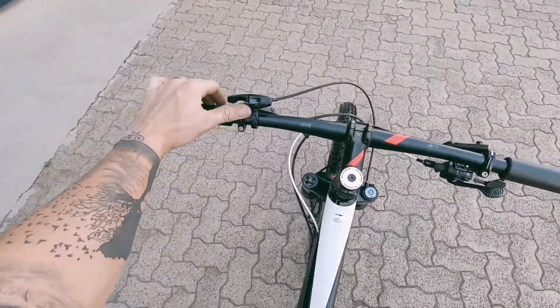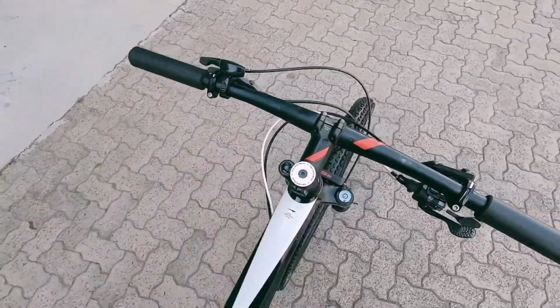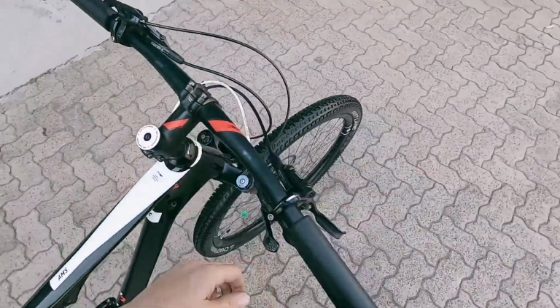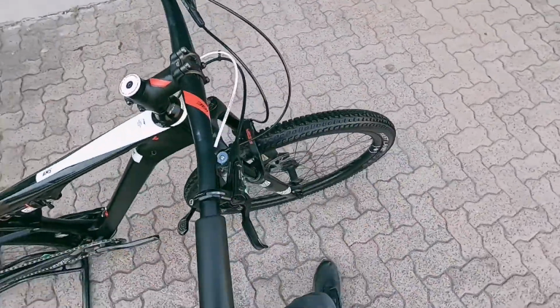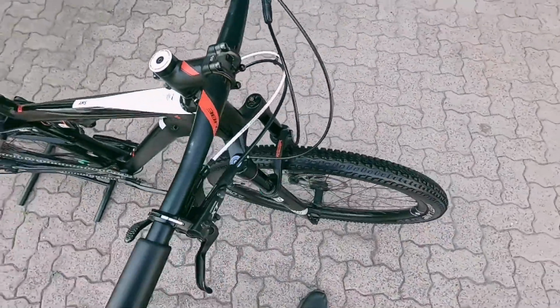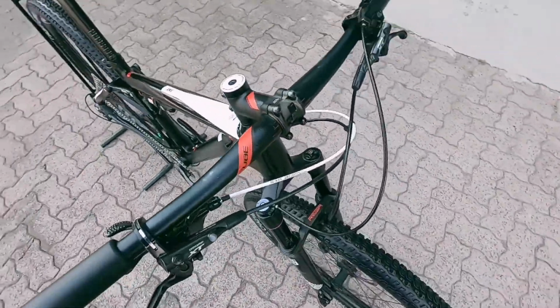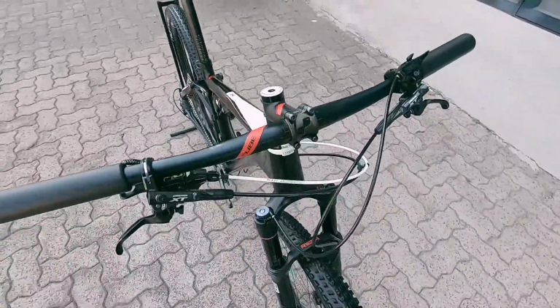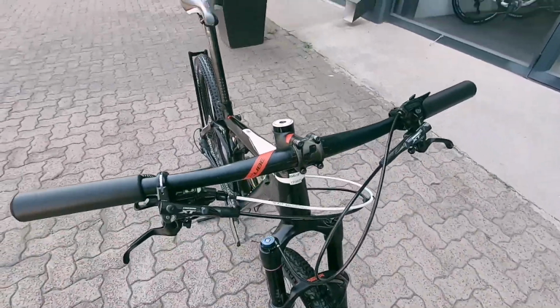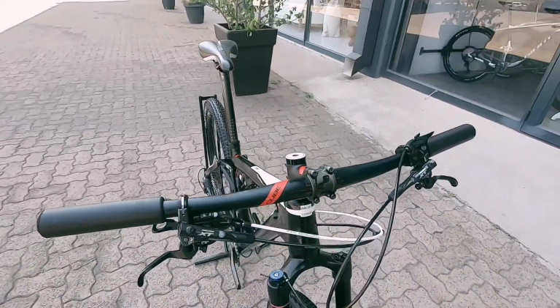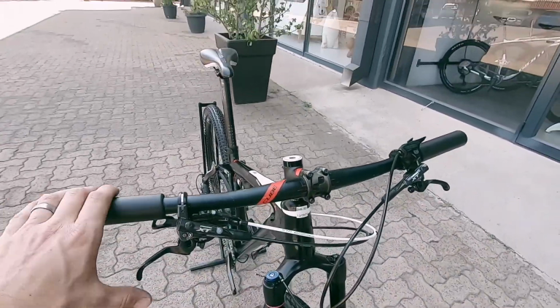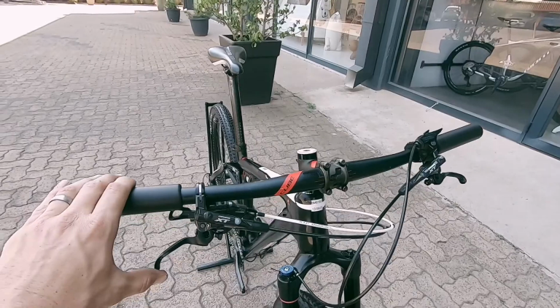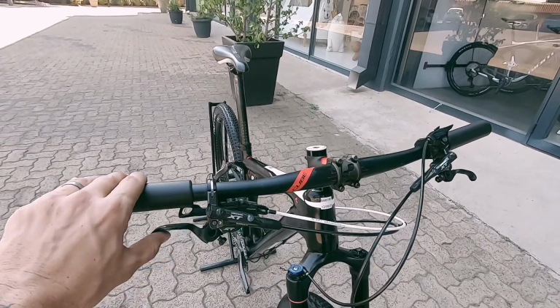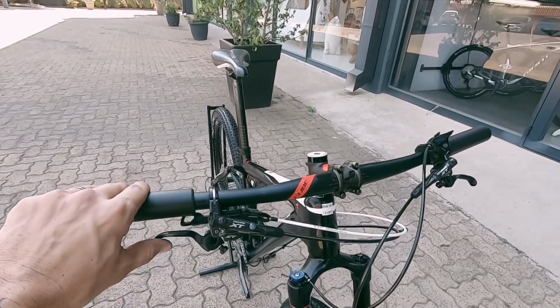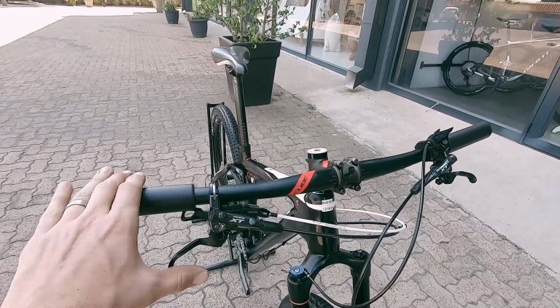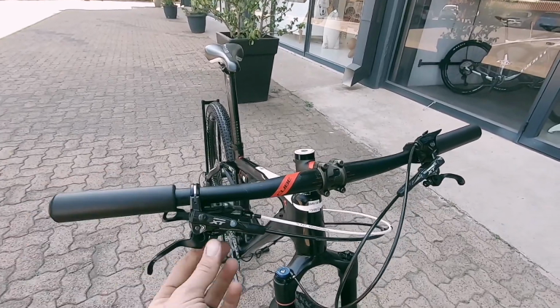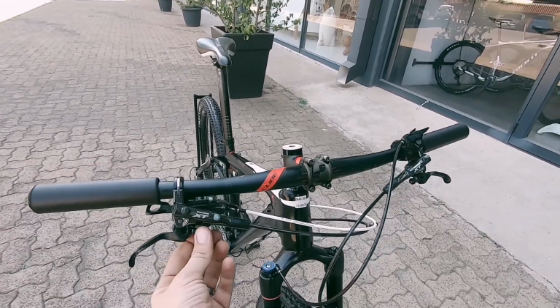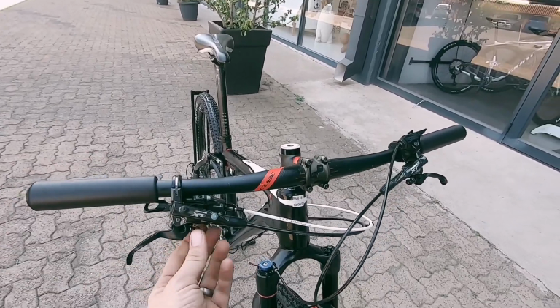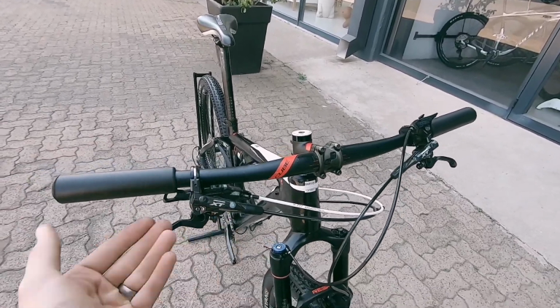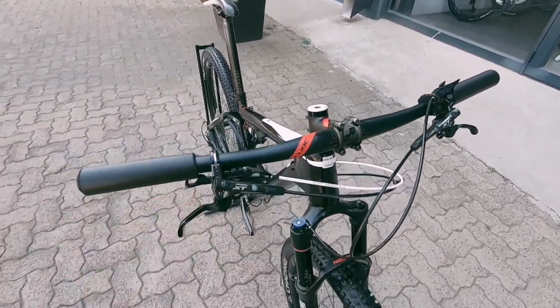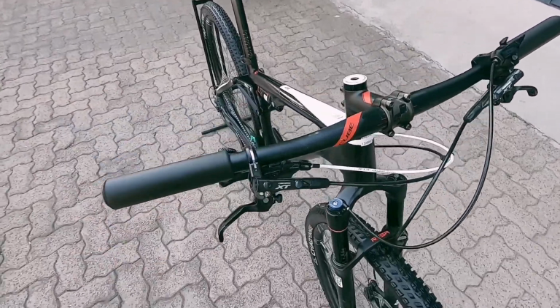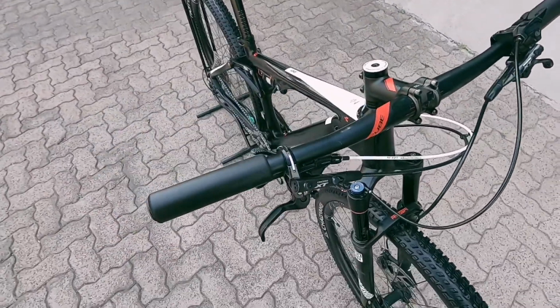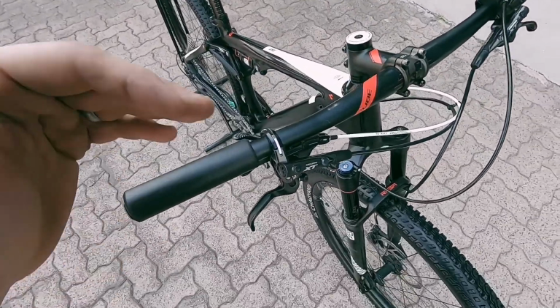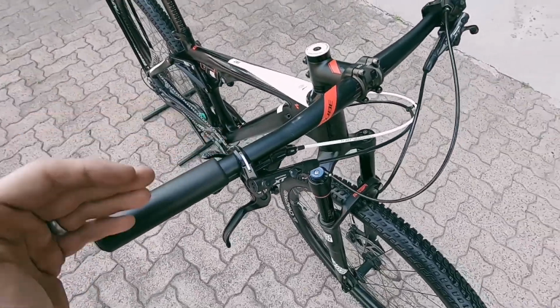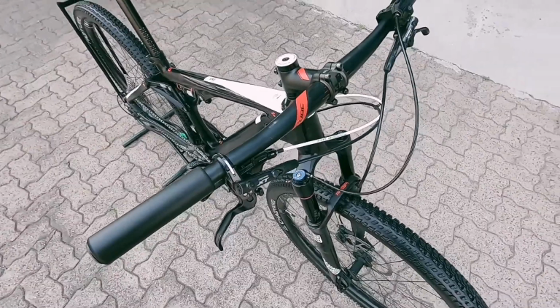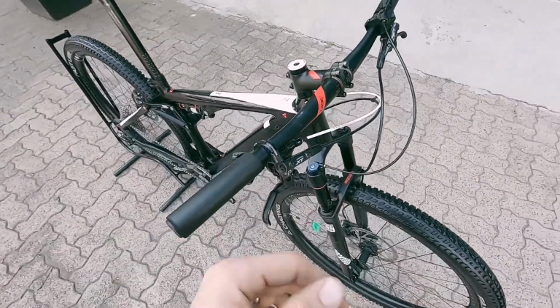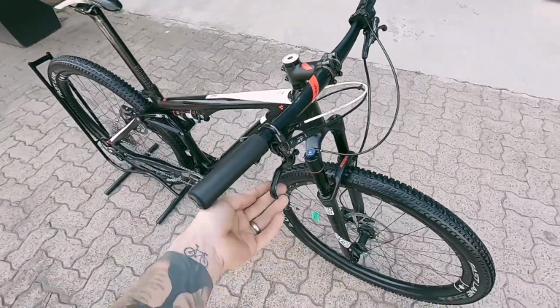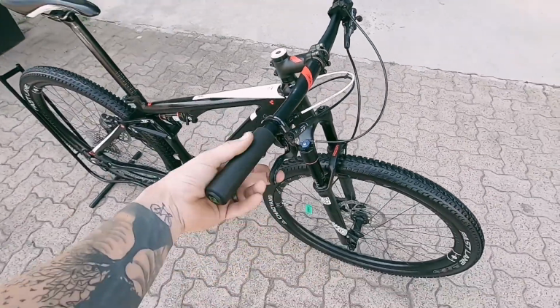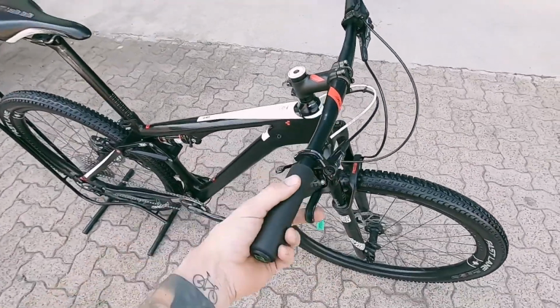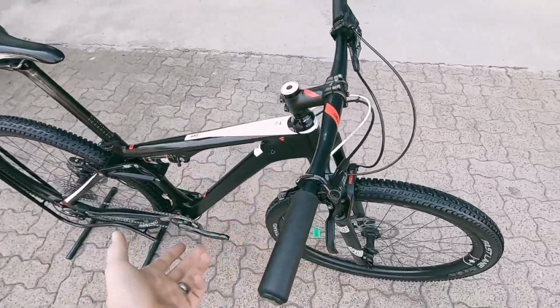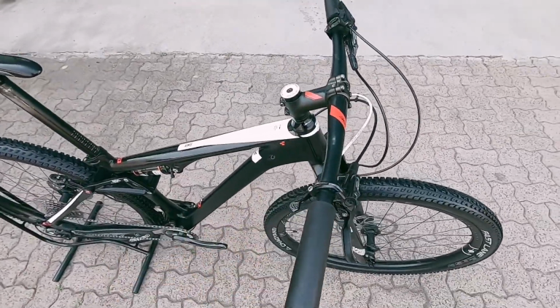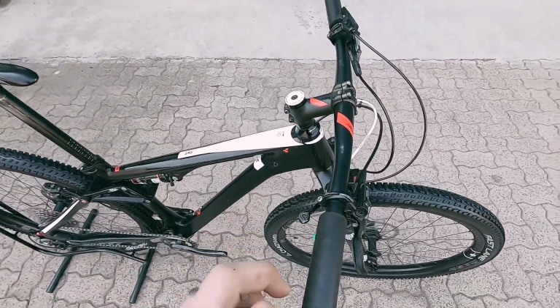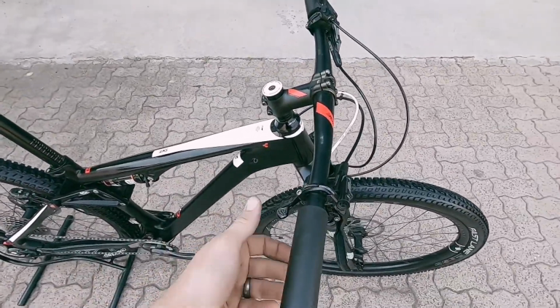Nice lockout on that fork up front, going to keep you nice and efficient on the climbs. XT brakes with reach adjustments and free stroke adjustments — a very nice set of brakes that will always feel really nice.